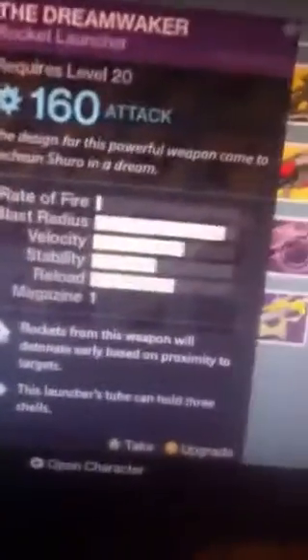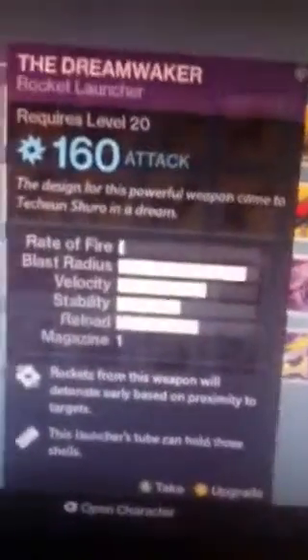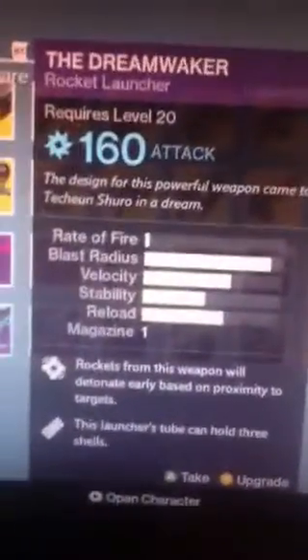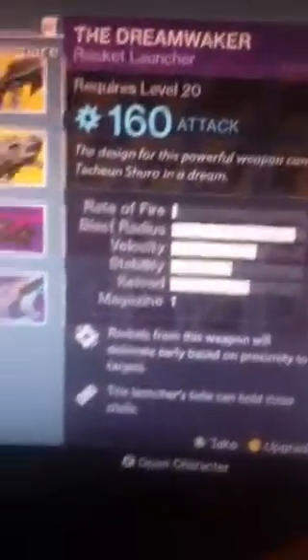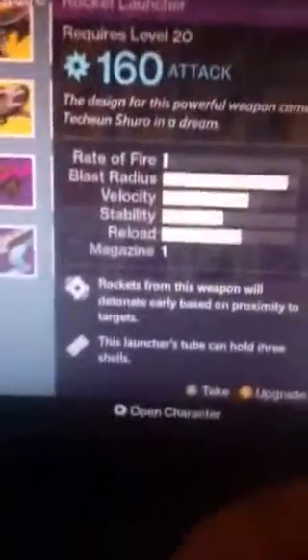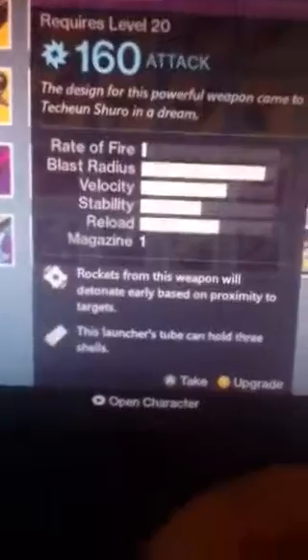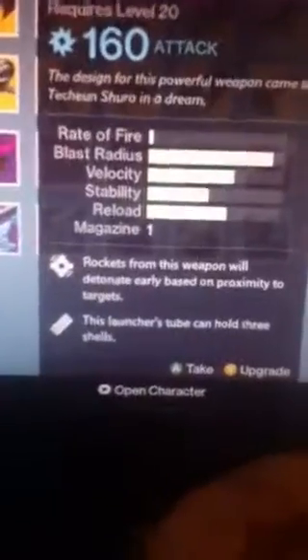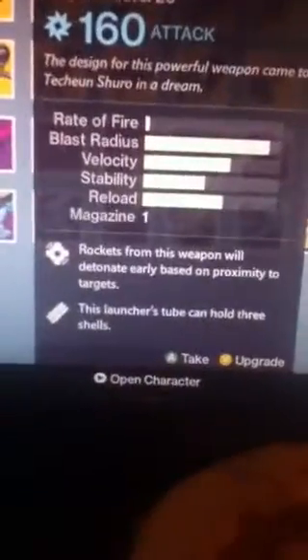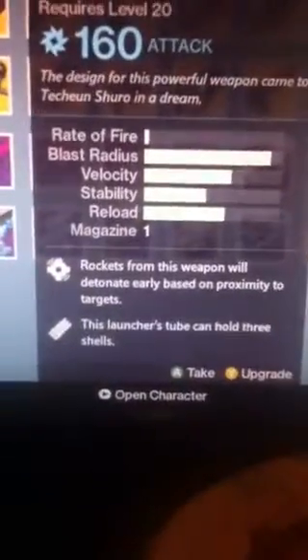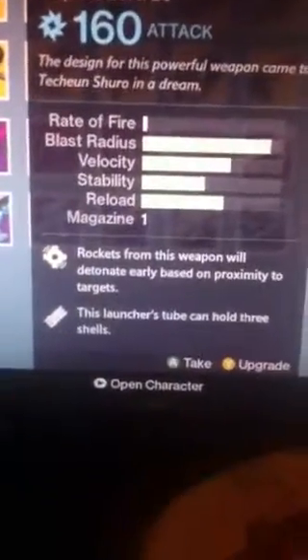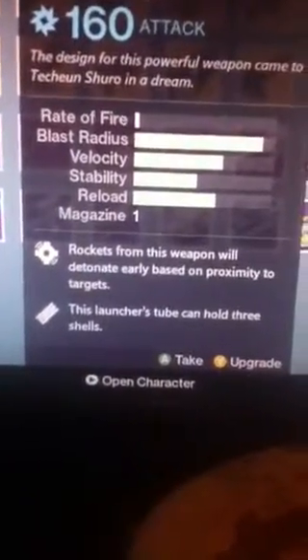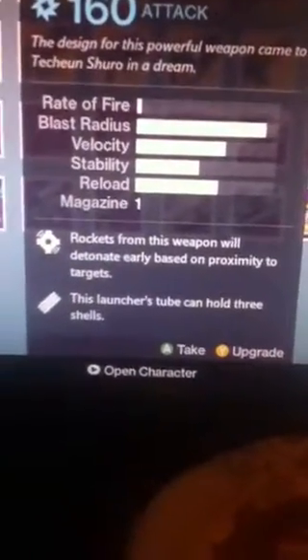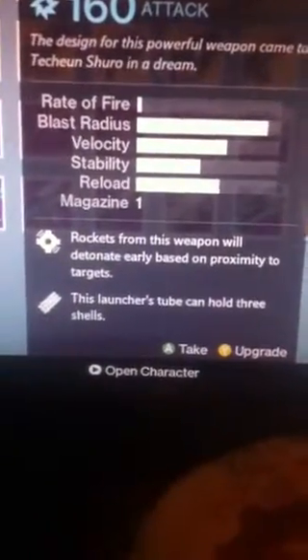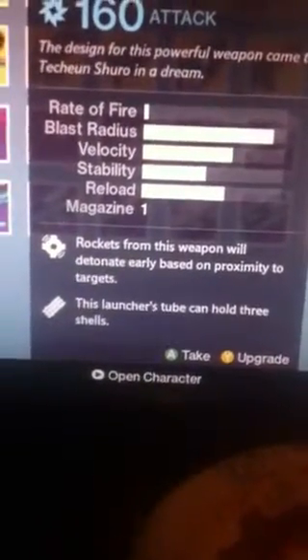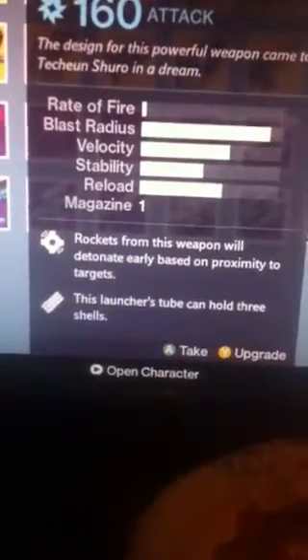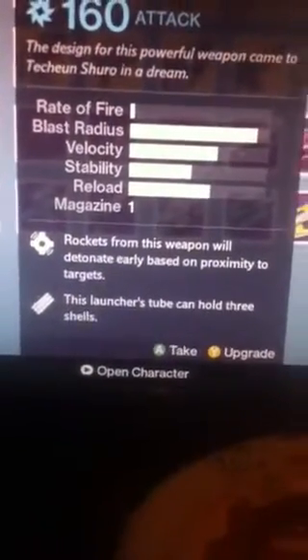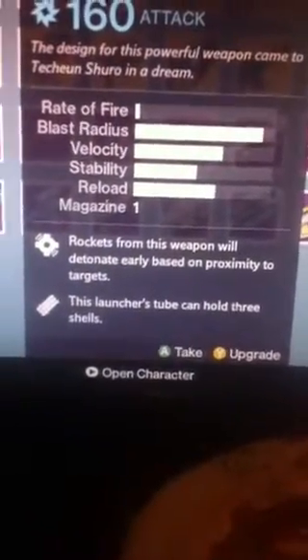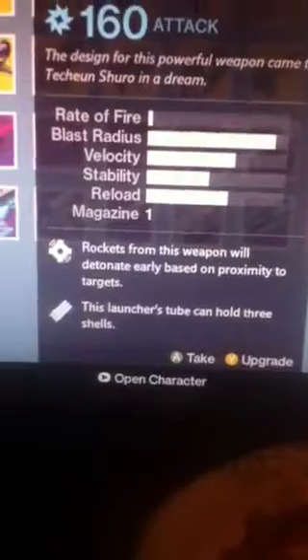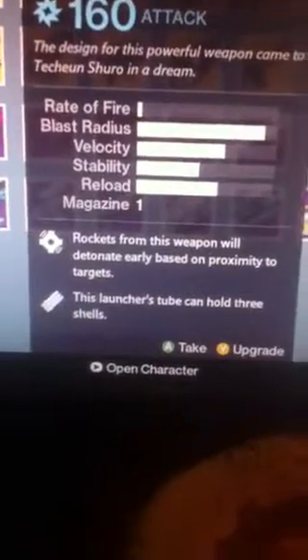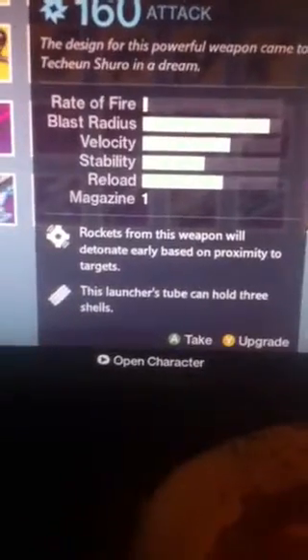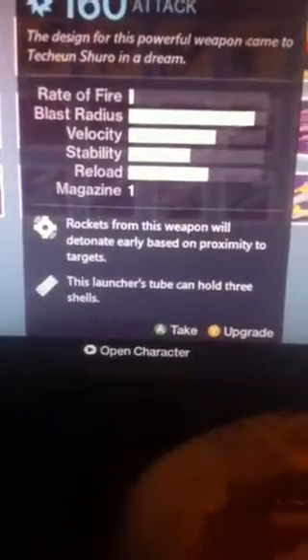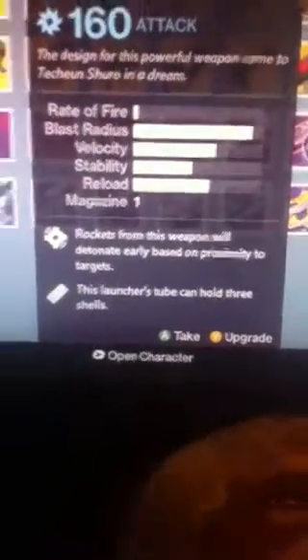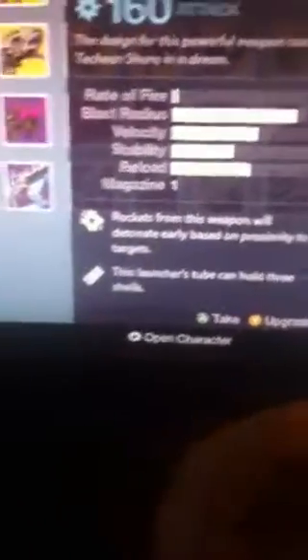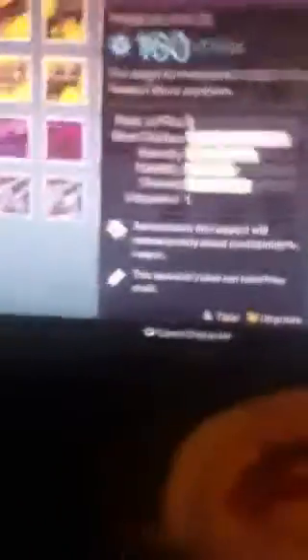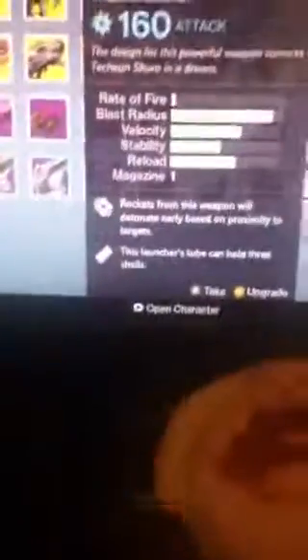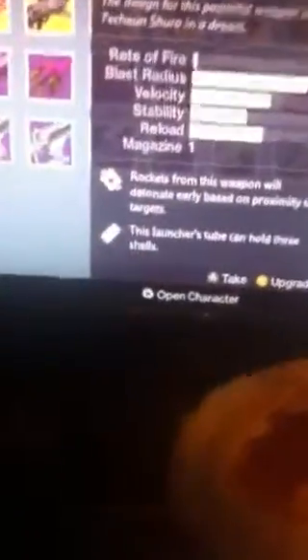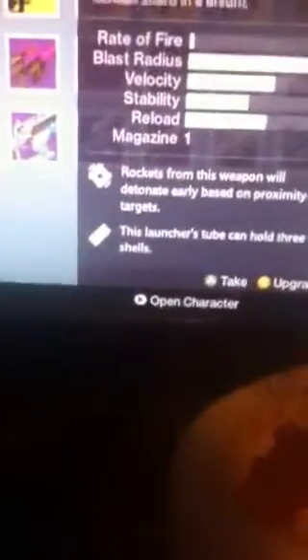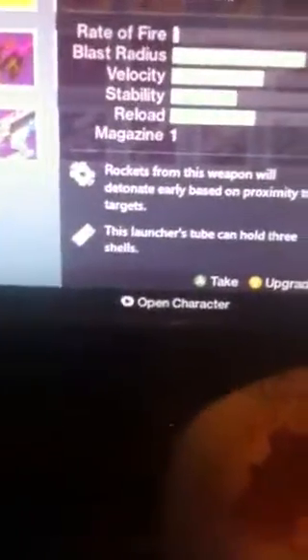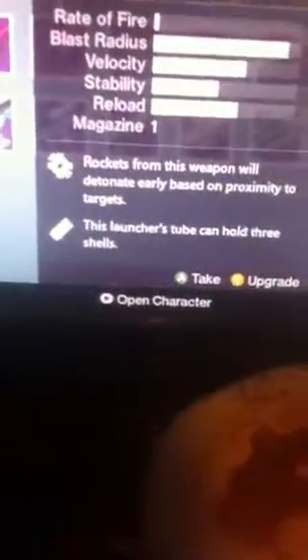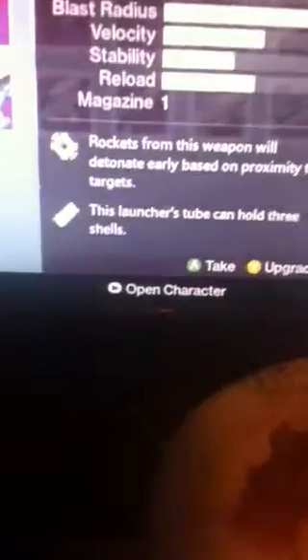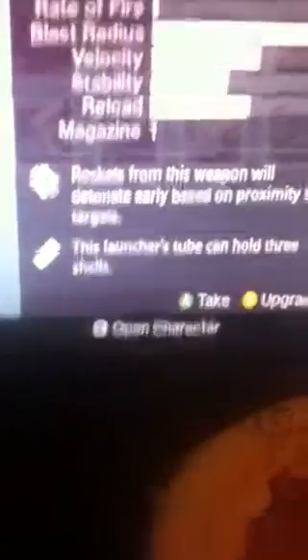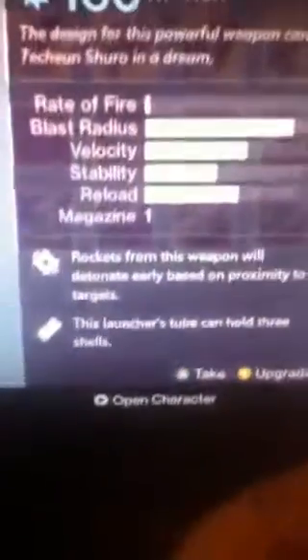The Dreamwalker — the rocket launcher. Rockets from this weapon will detonate early based on proximity to targets. This launcher tube can hold three shells.